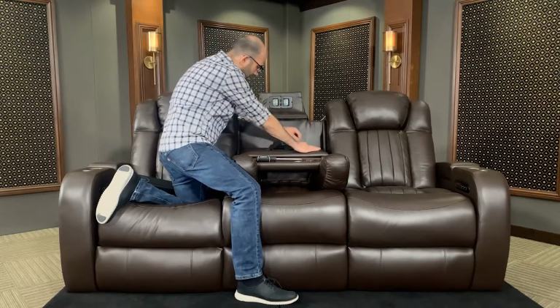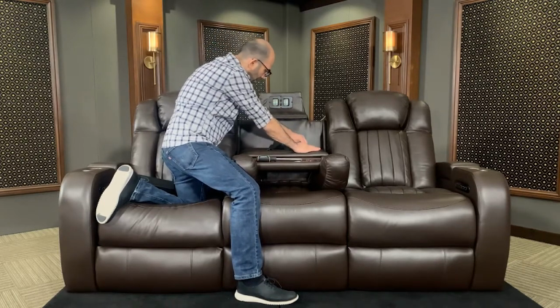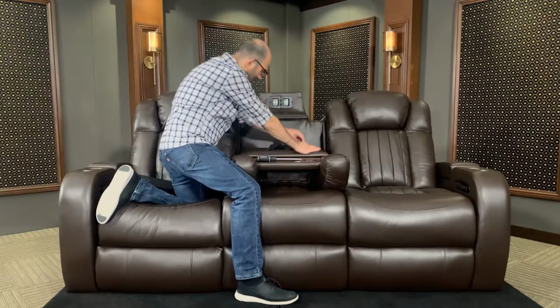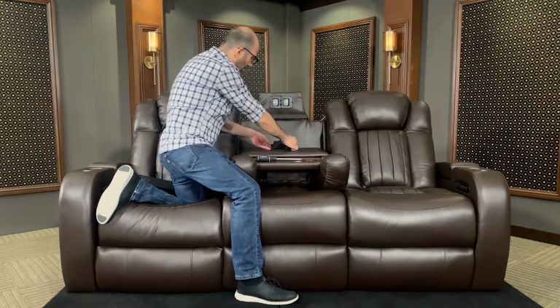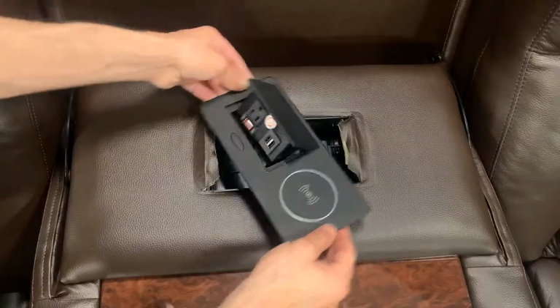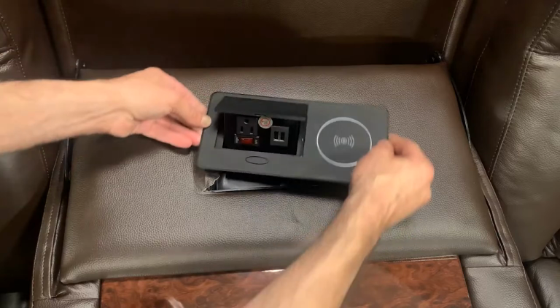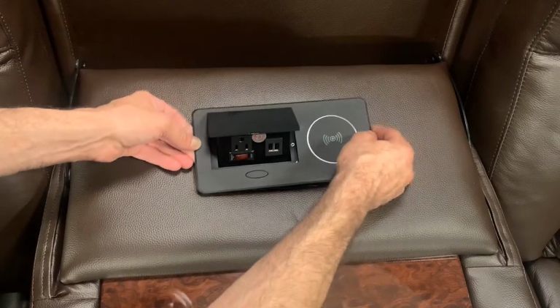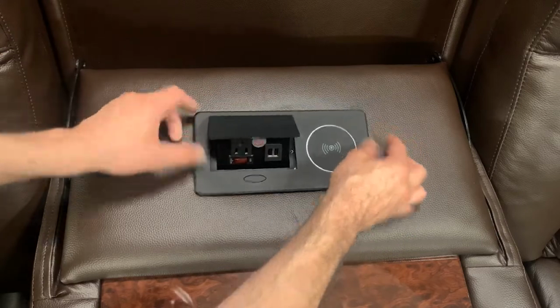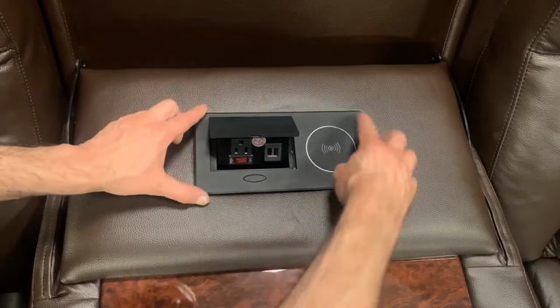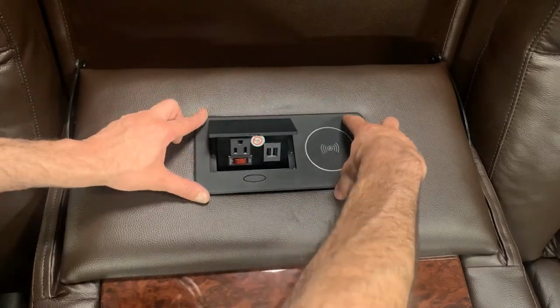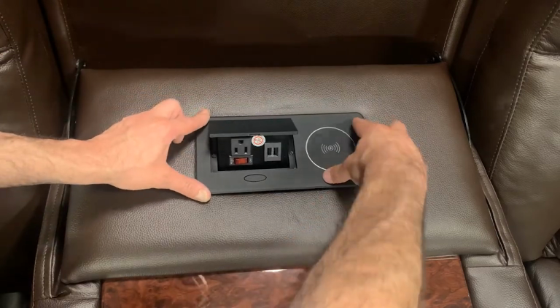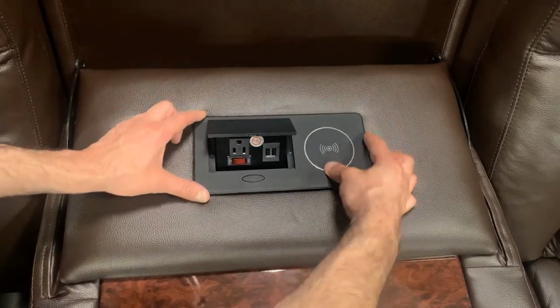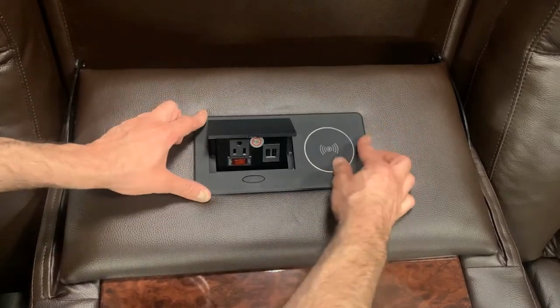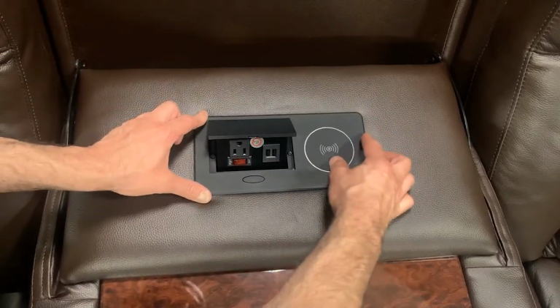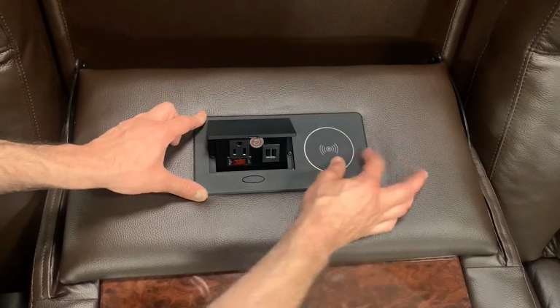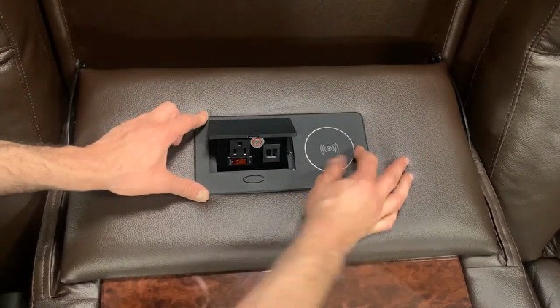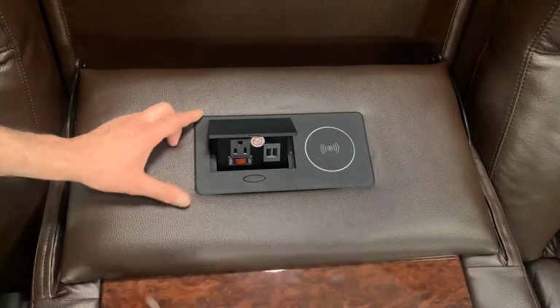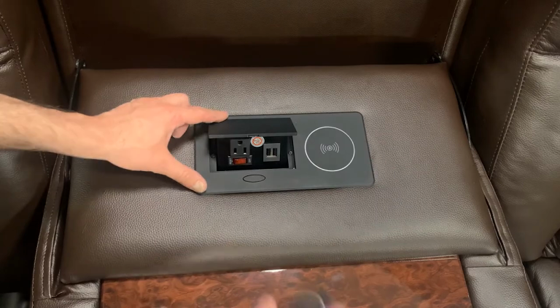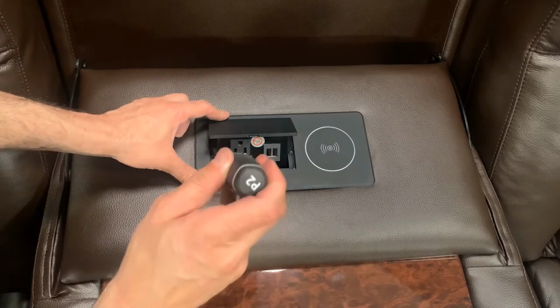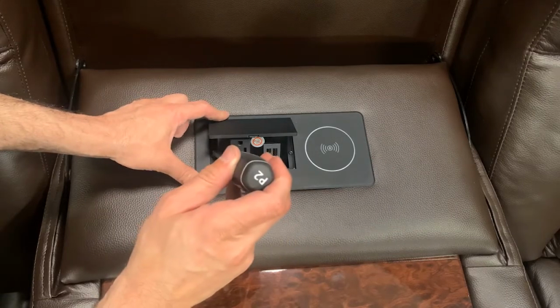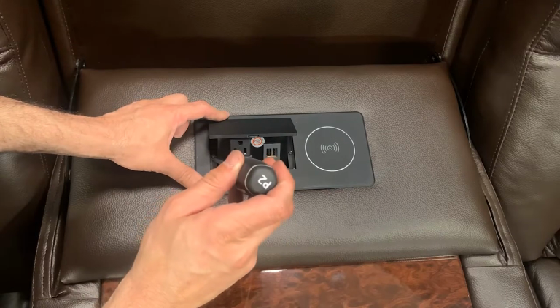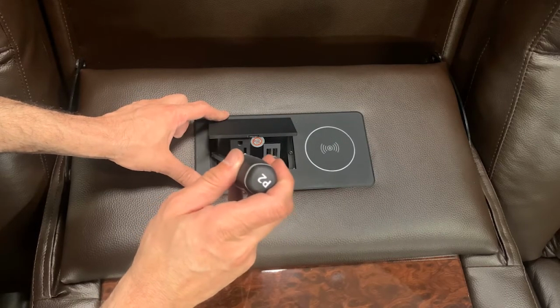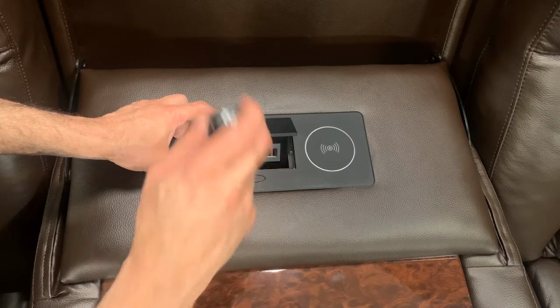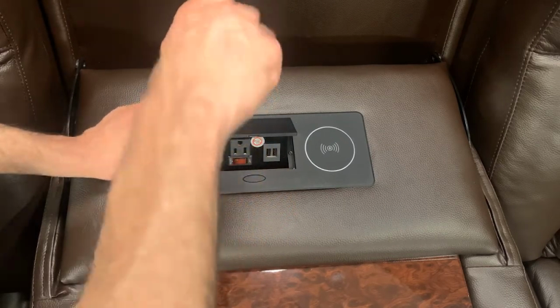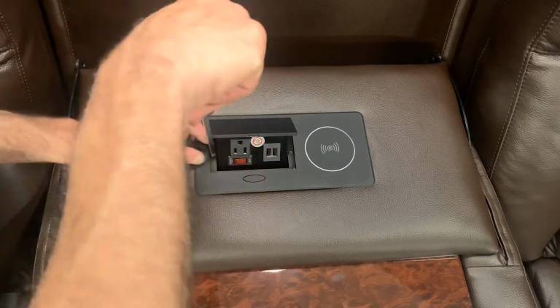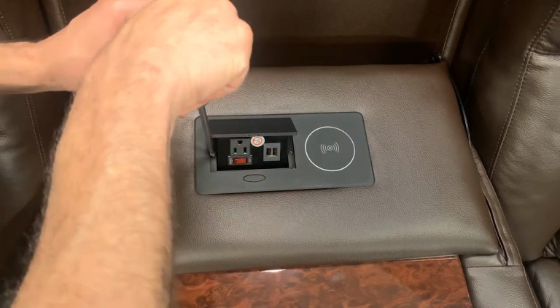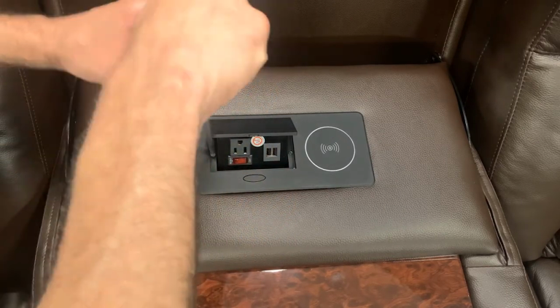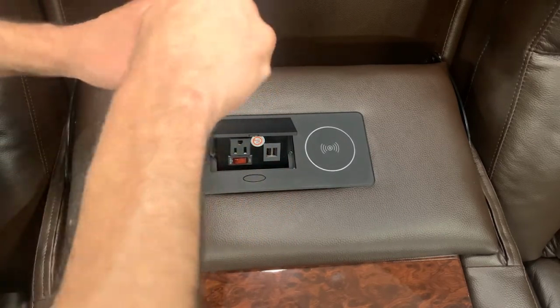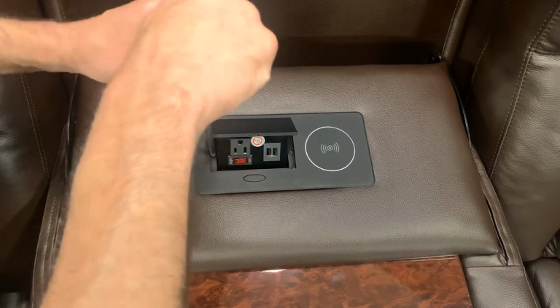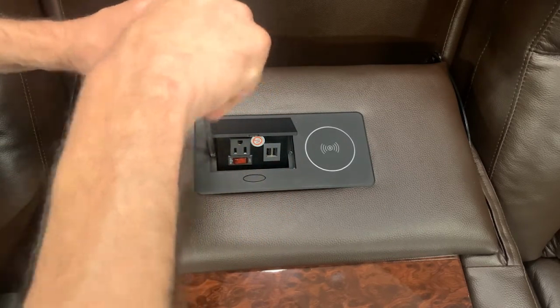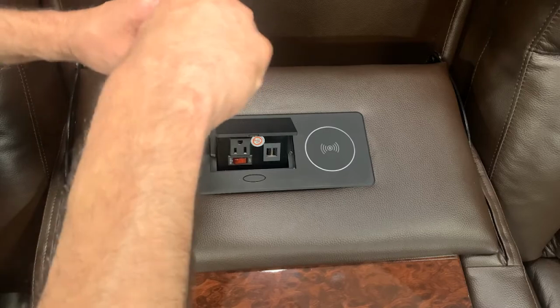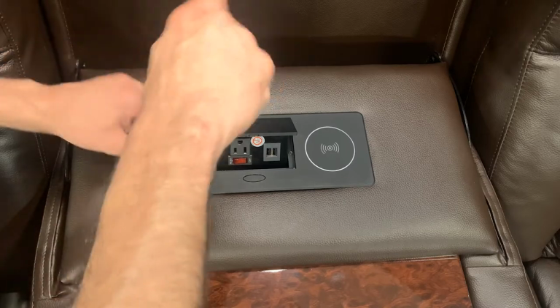We're going to tuck the leather in. We're going to grab the unit, turn it around, and we're going to just settle it inside. You'll feel when it grabs — it'll be sturdy. Now we can go ahead and turn these until we get them nice and tight.